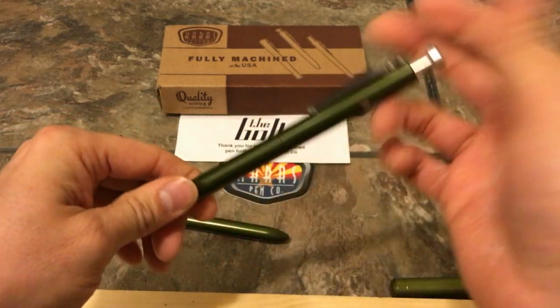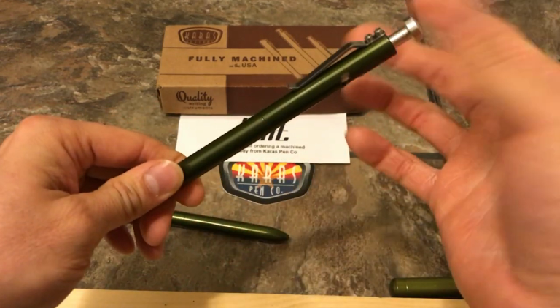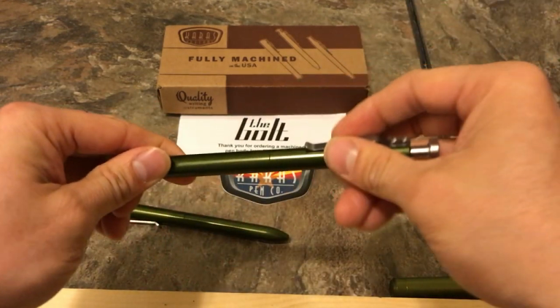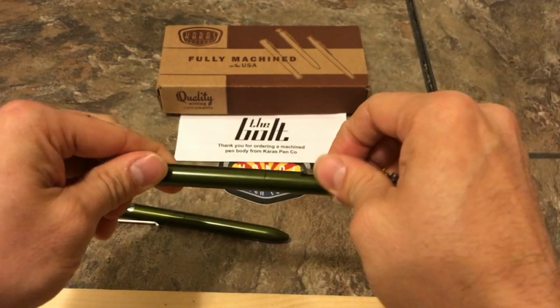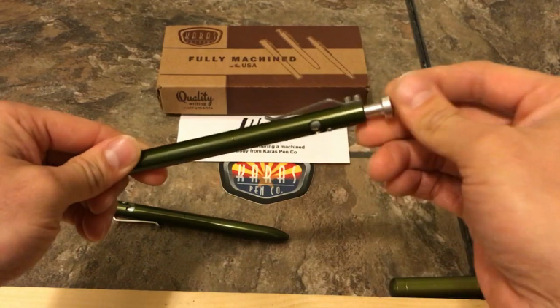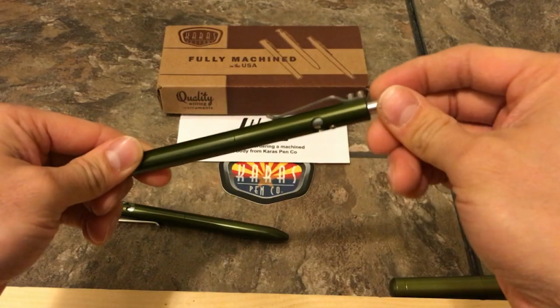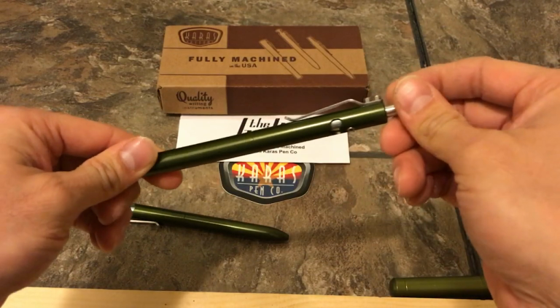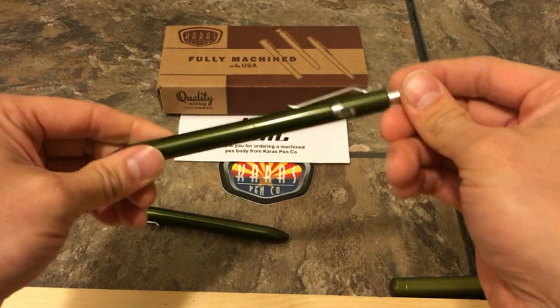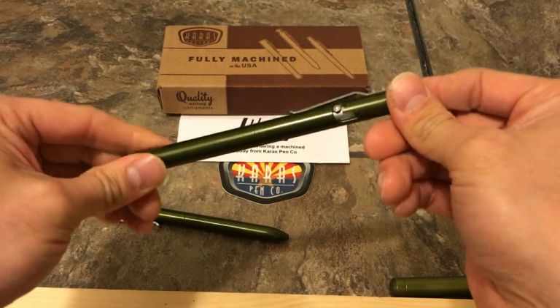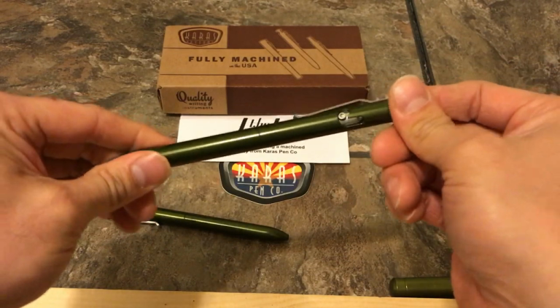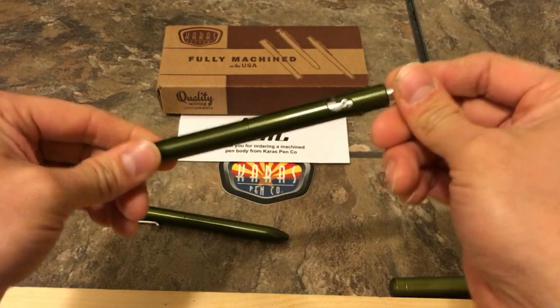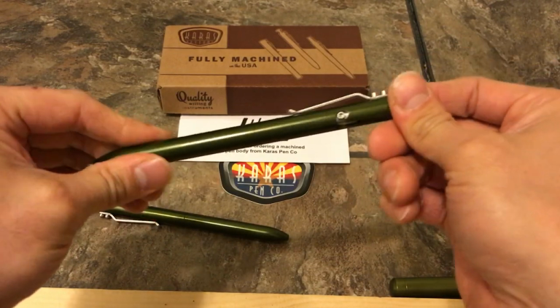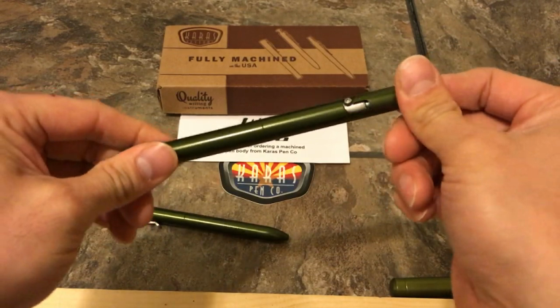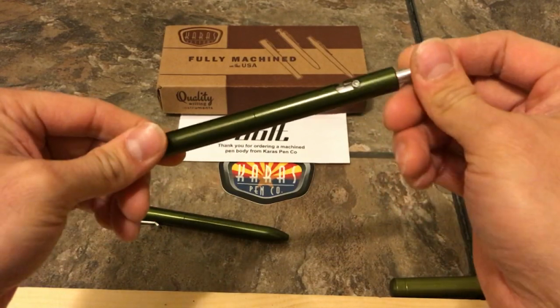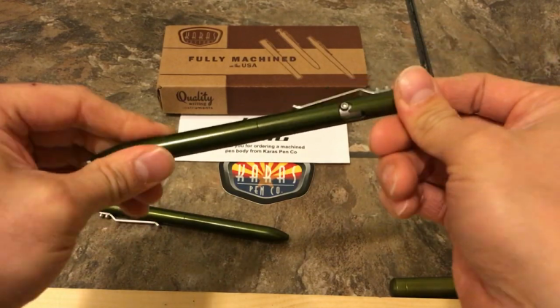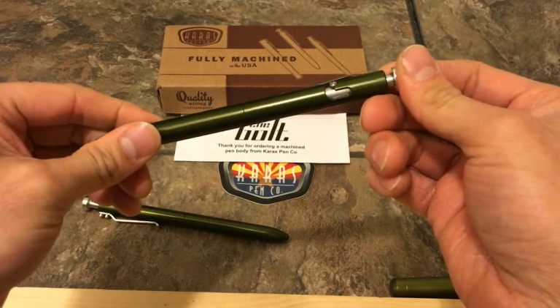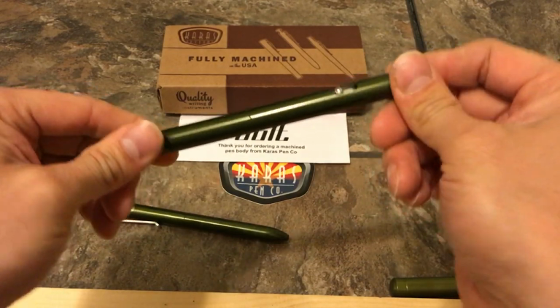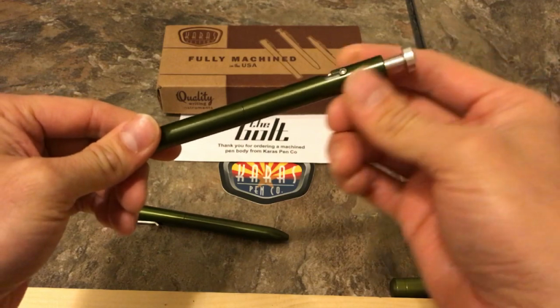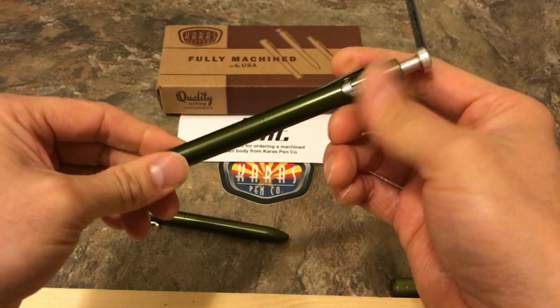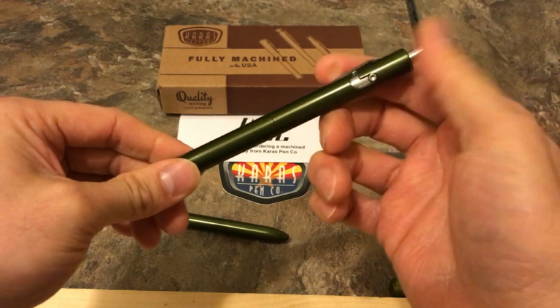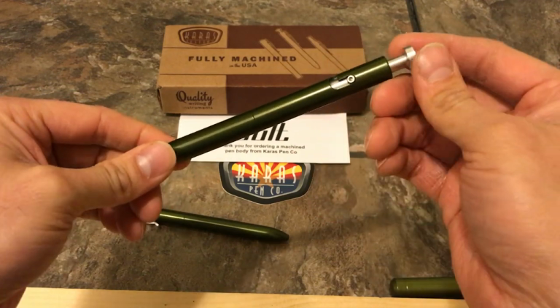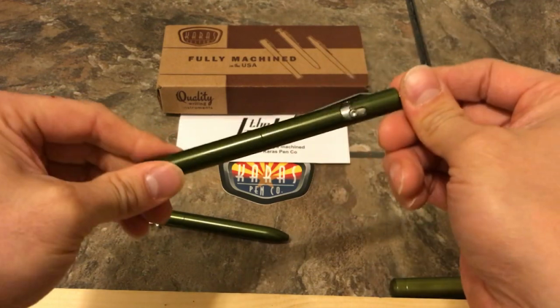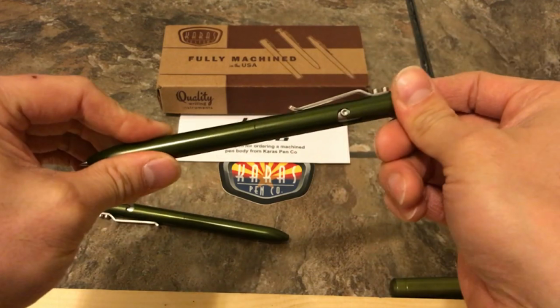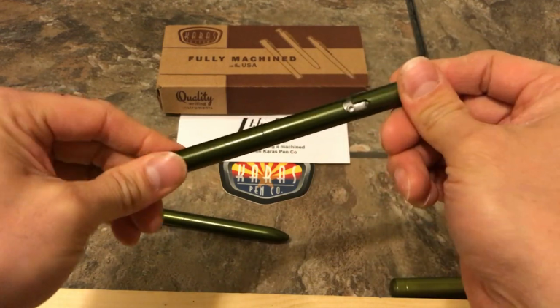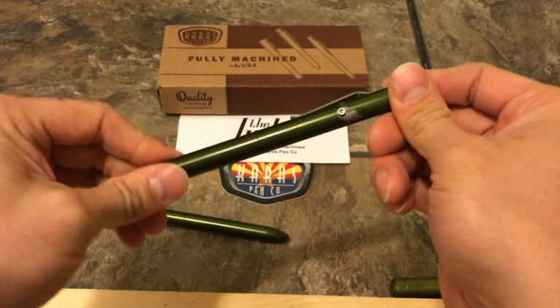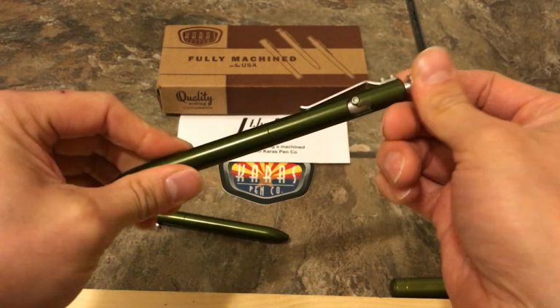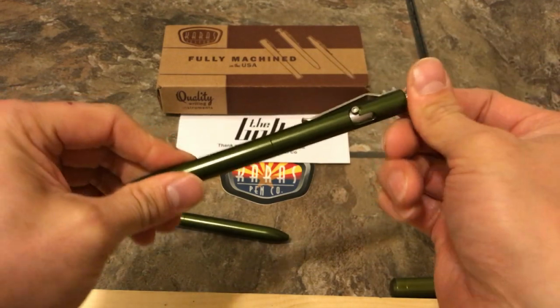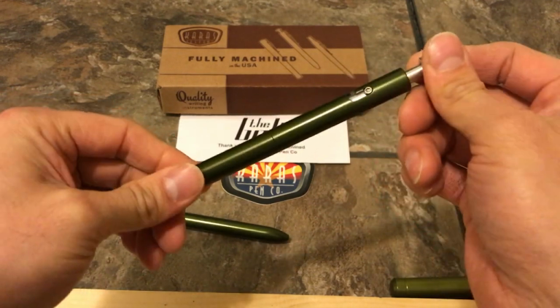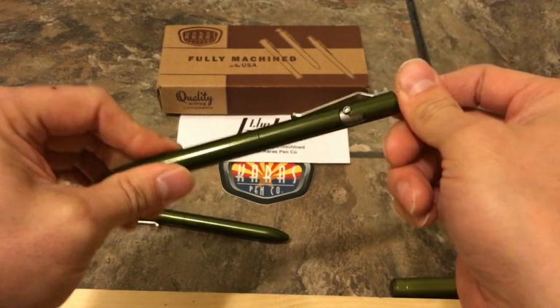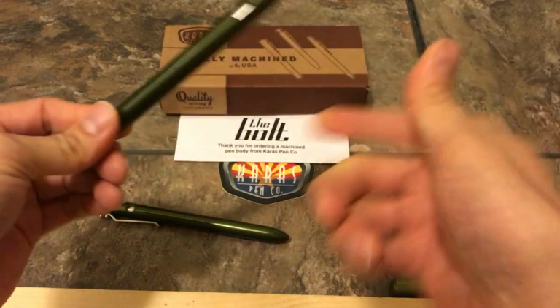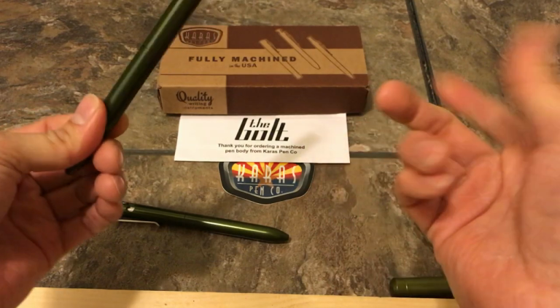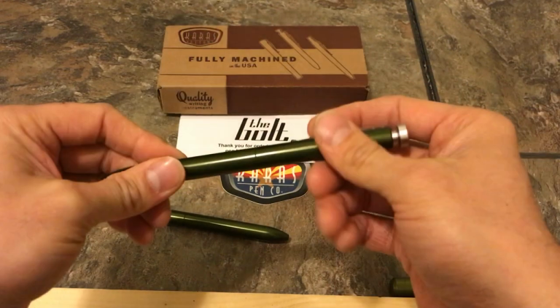As I said, all aluminum body, solid clip, solid clicker — or I guess you would say rotator bolt action. It's not a click pen, click style, but you have to rotate the bolt to get it to work, hence the name The Bolt.